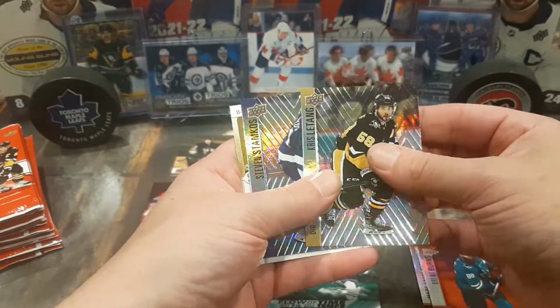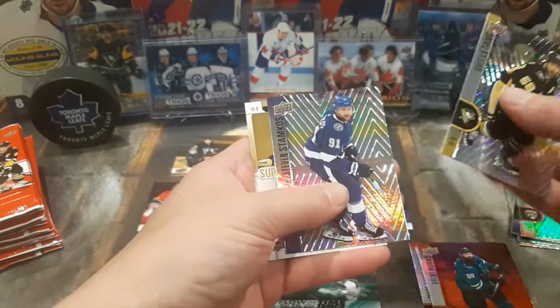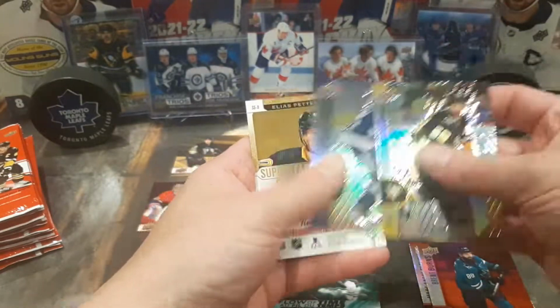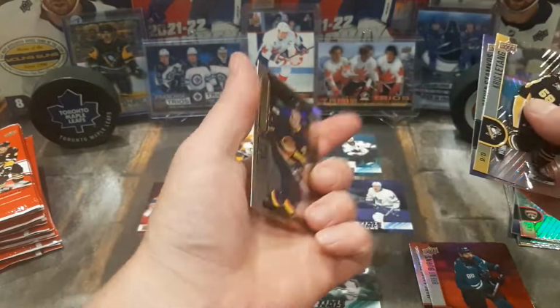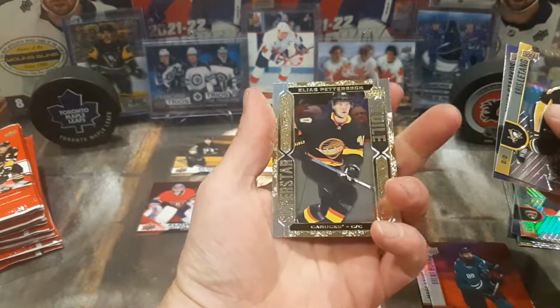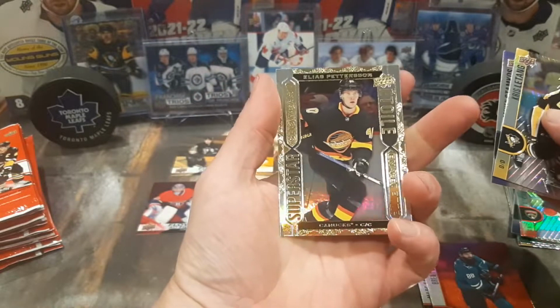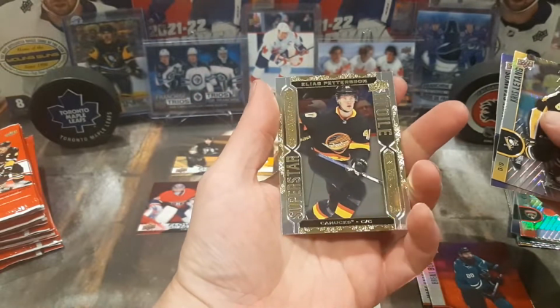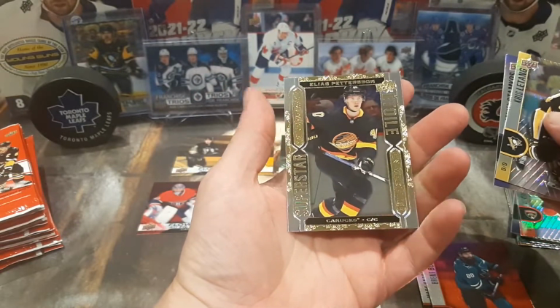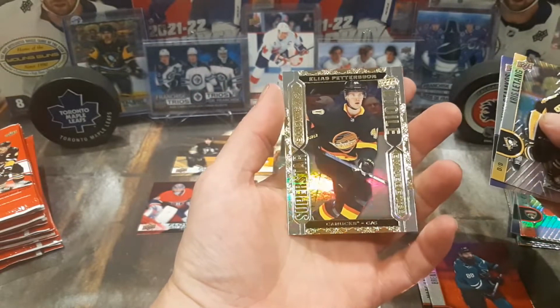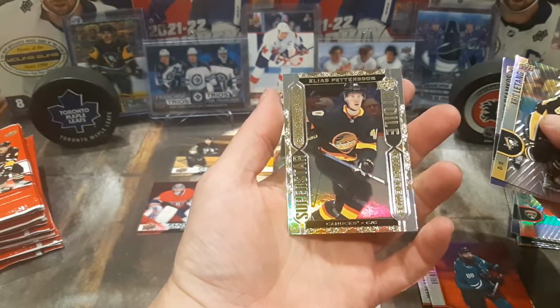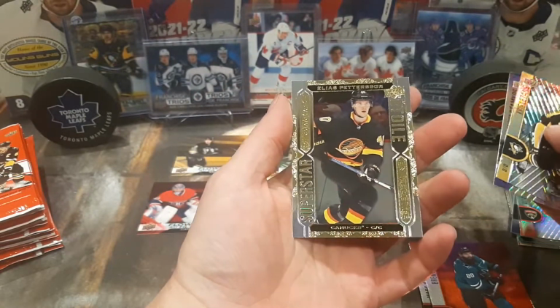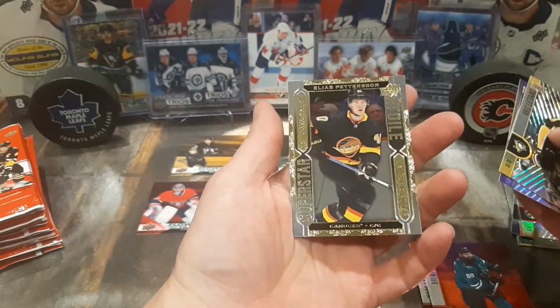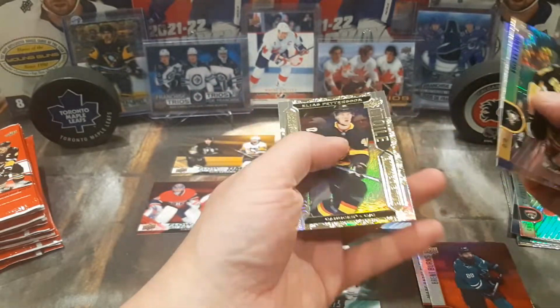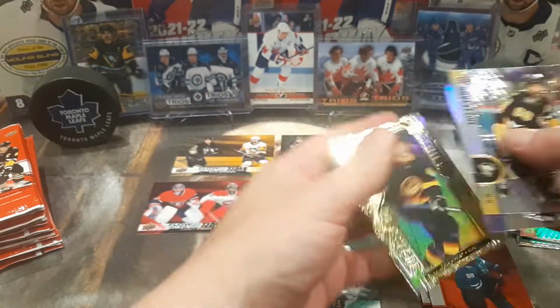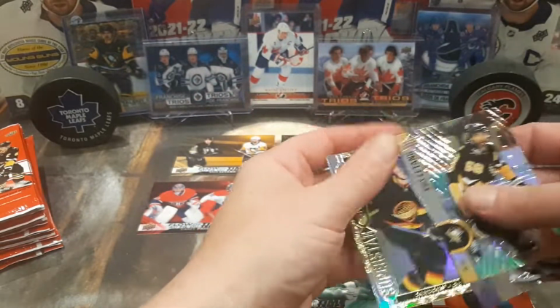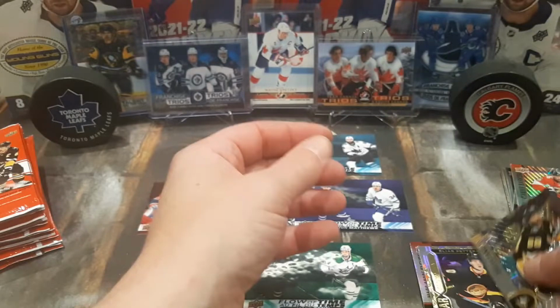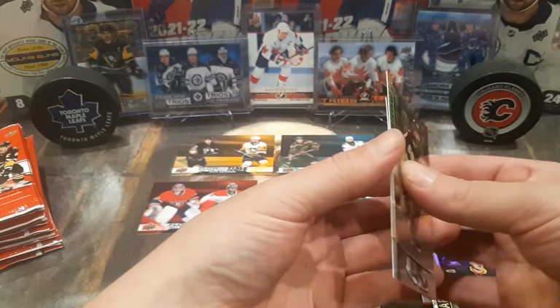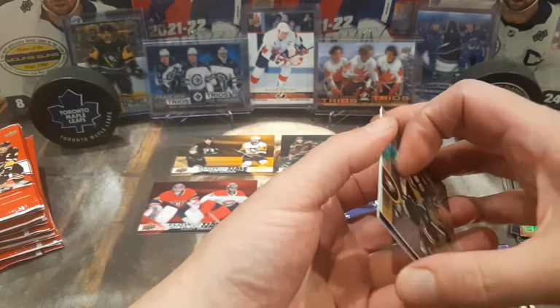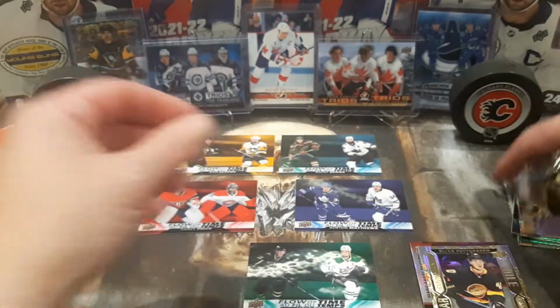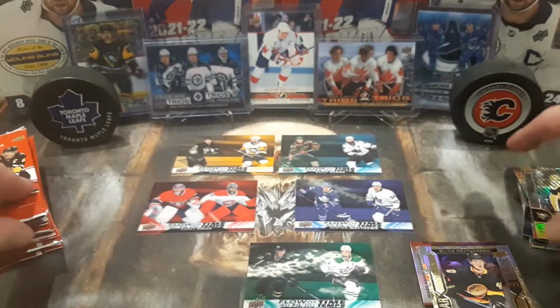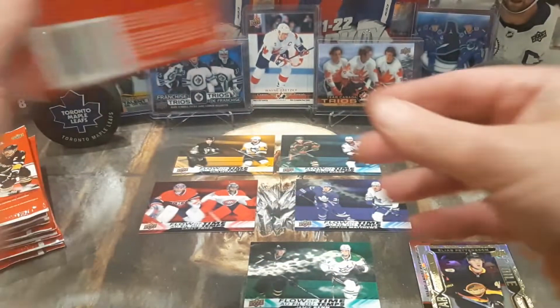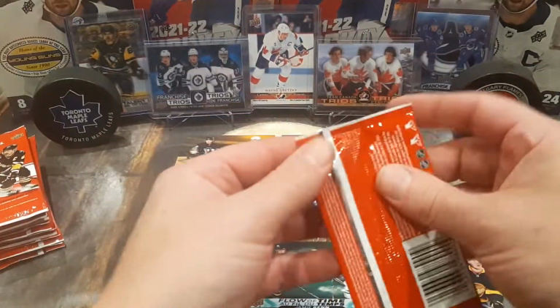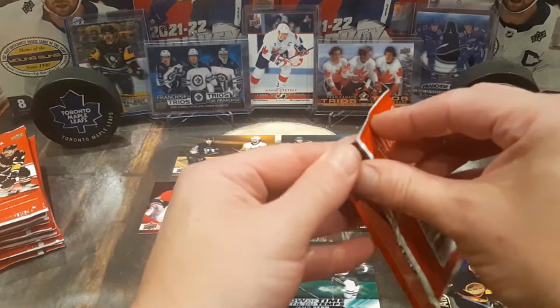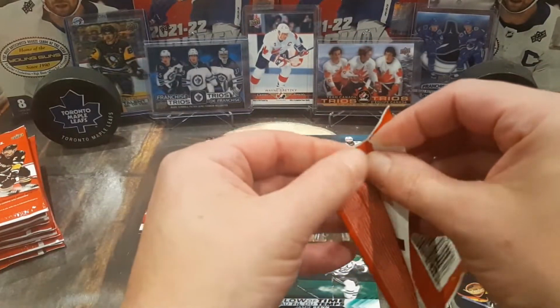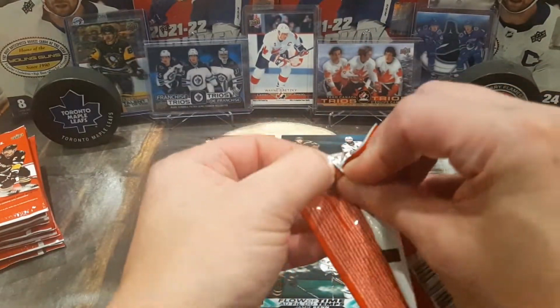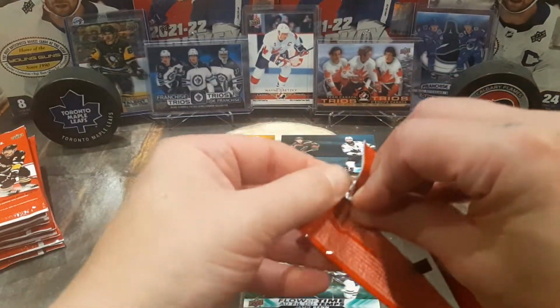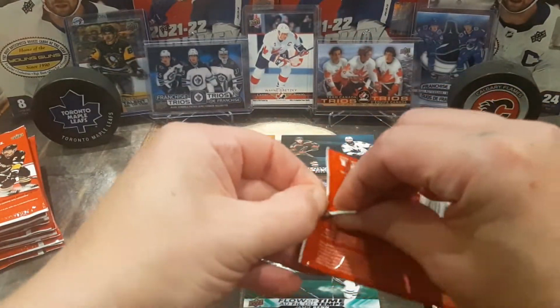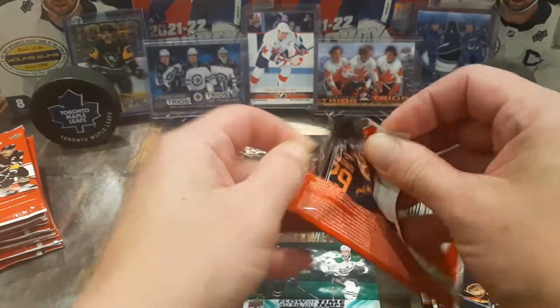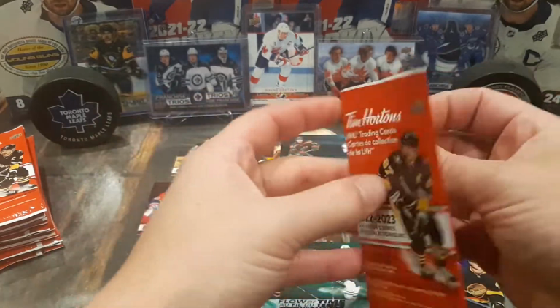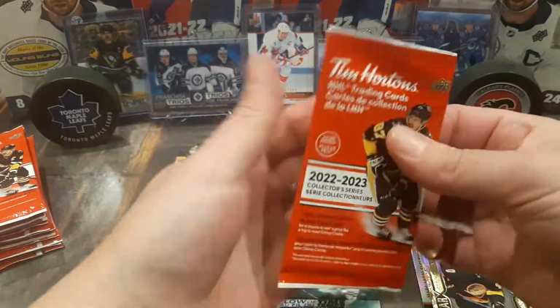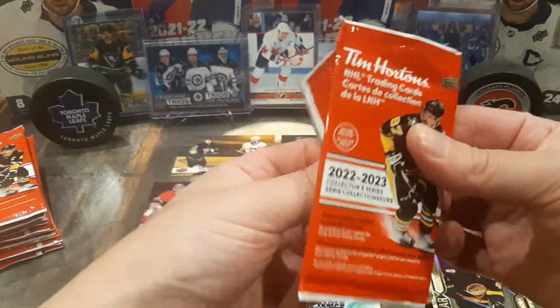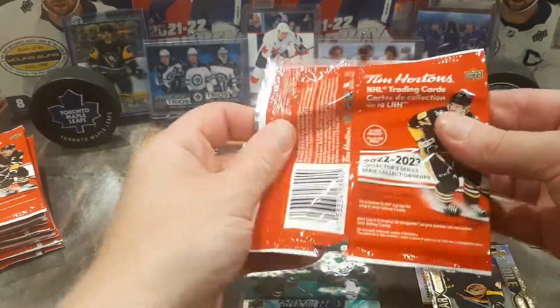Chris Letang, Stephen Stamkos, and Elias Petersen in the old 80s Canuck jersey. Very nice. I love those jerseys — more so than the new ones. Of course, because I'm old, that's why.